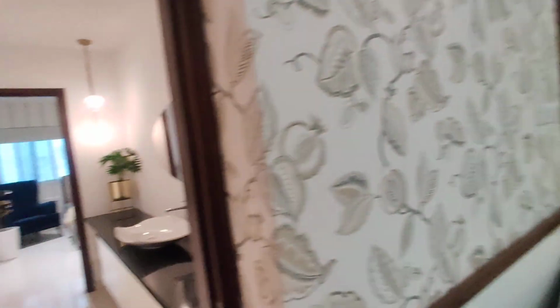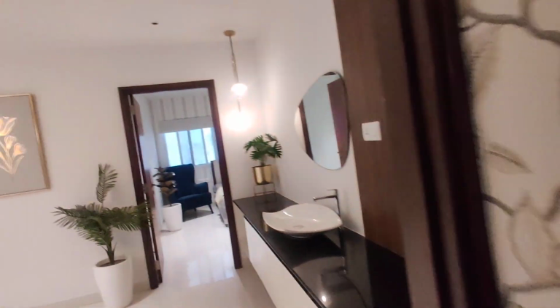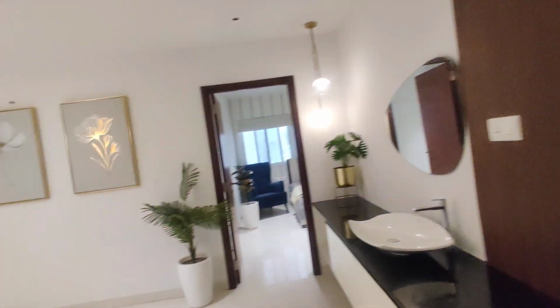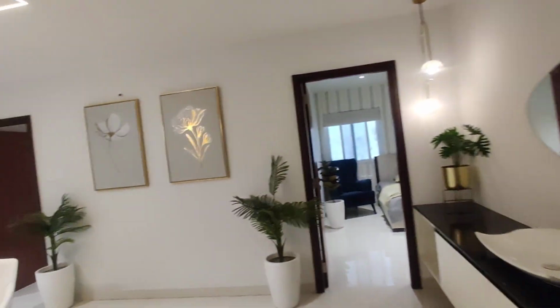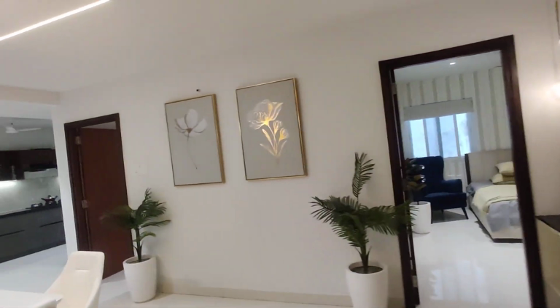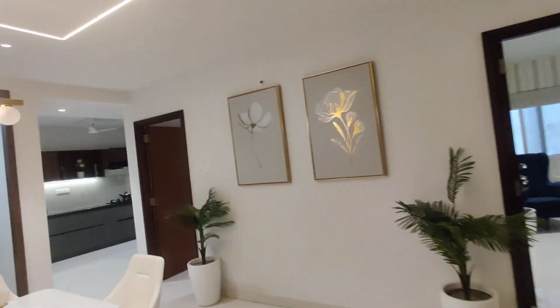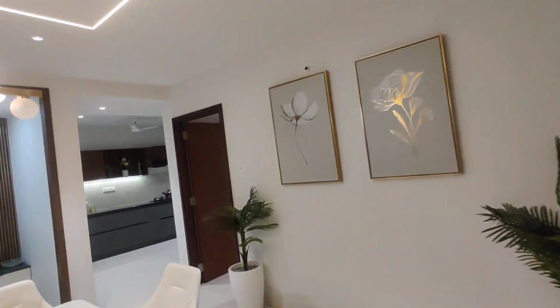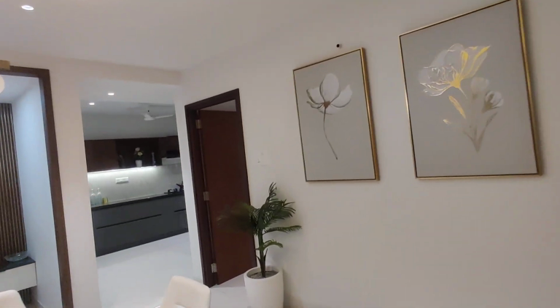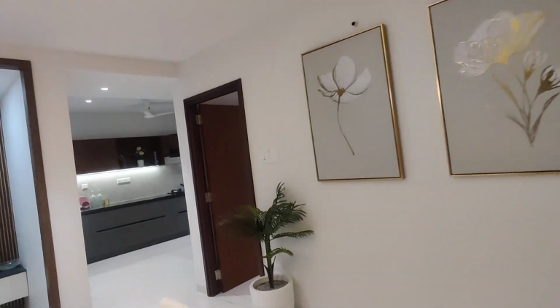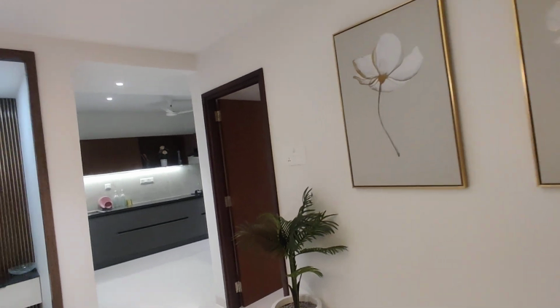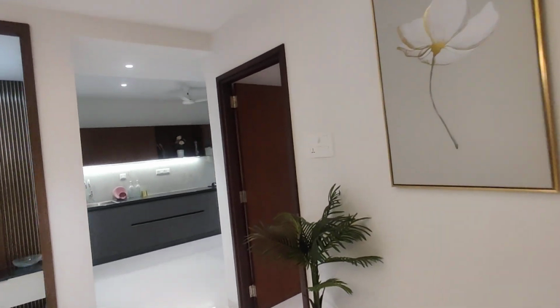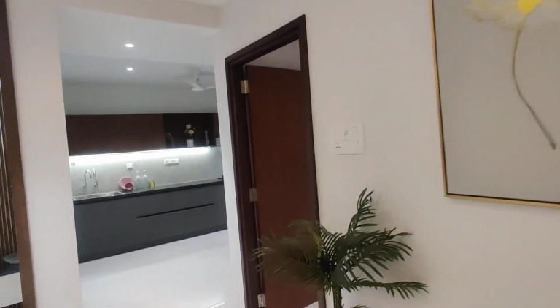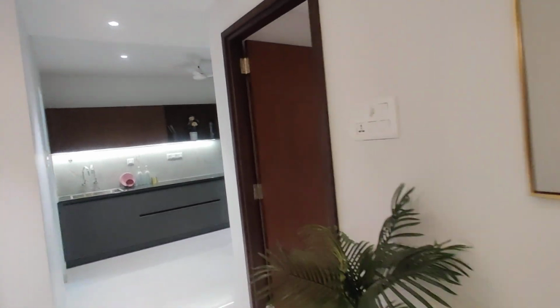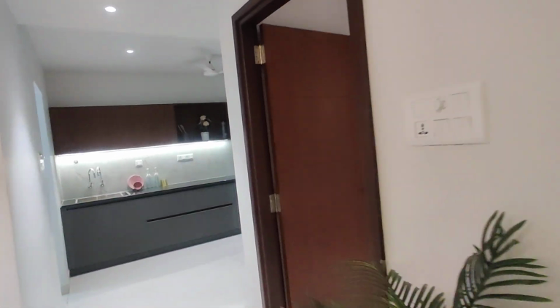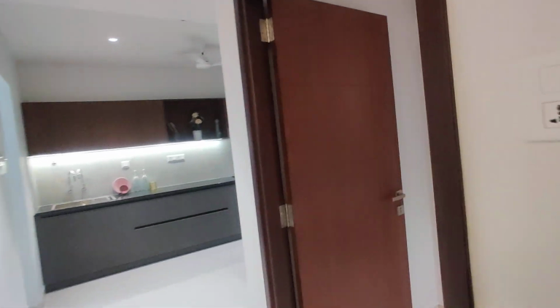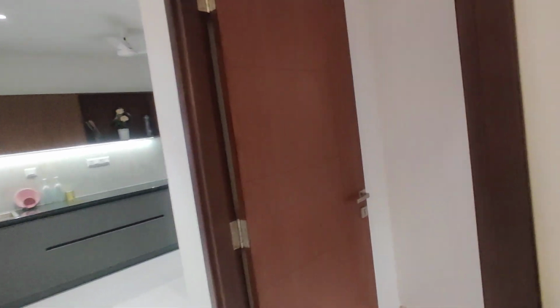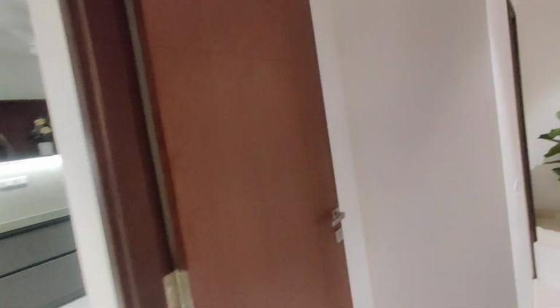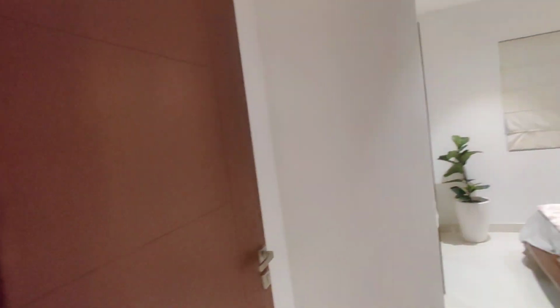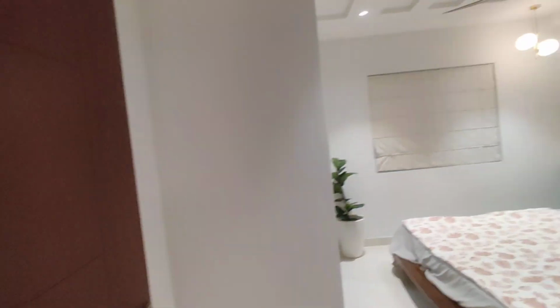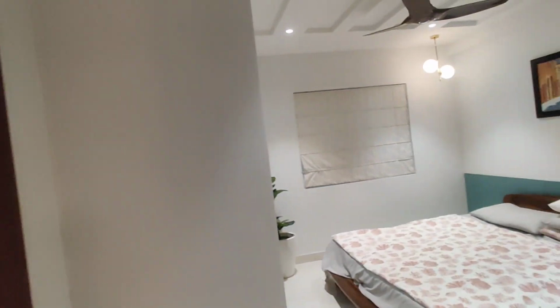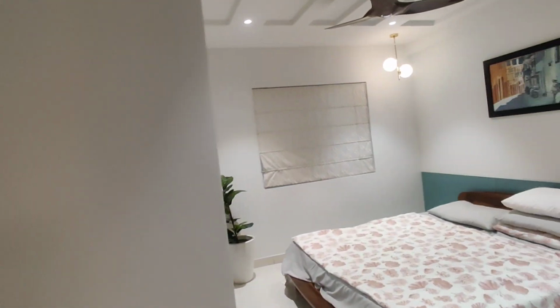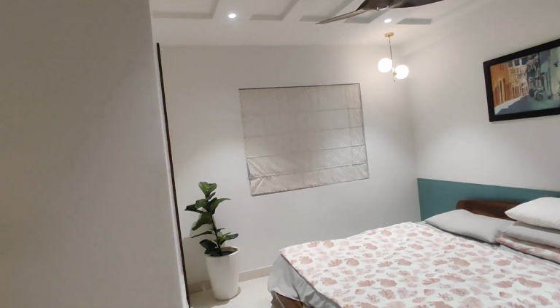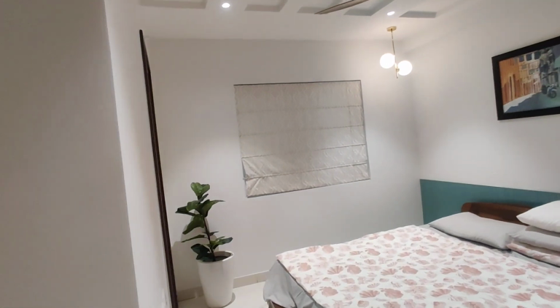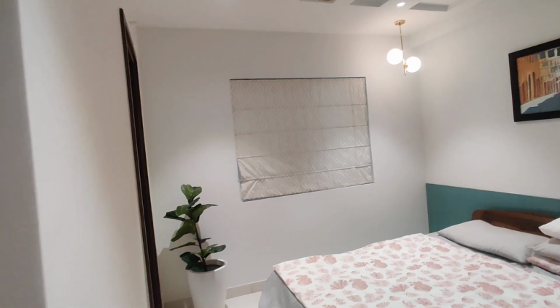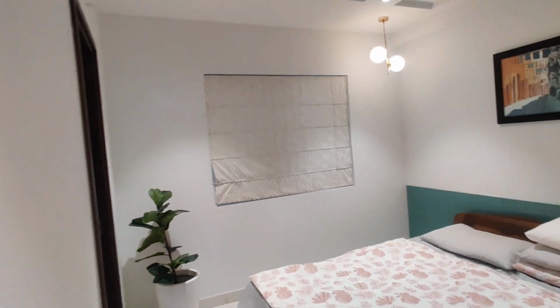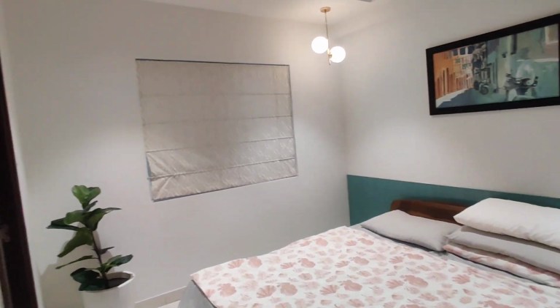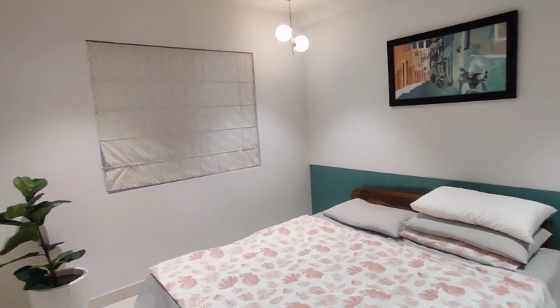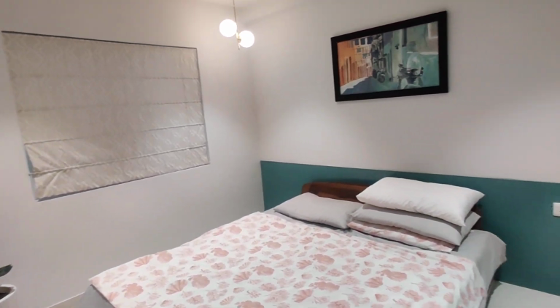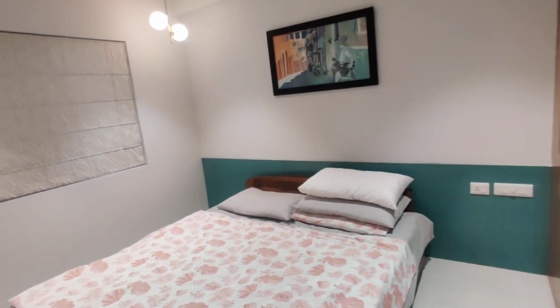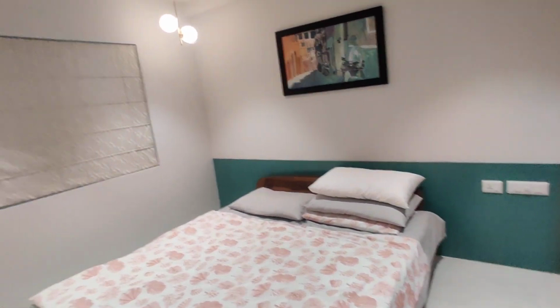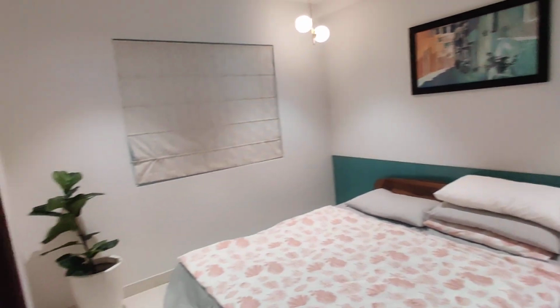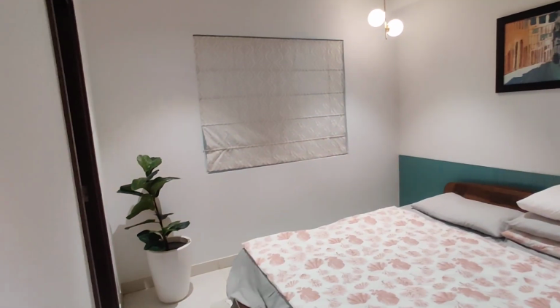Next we are moving to your guest bedroom. This will be the guest bedroom with attached washroom.